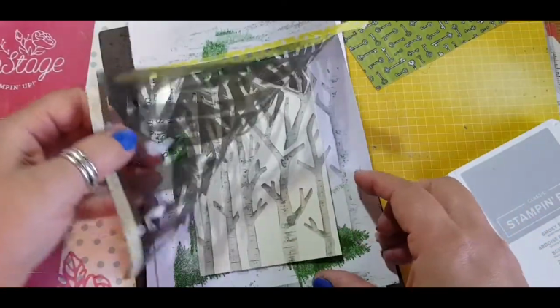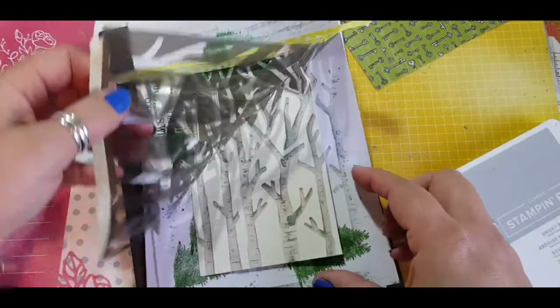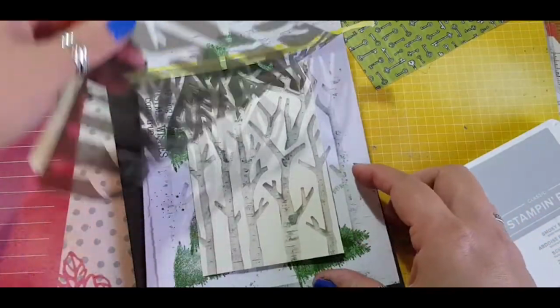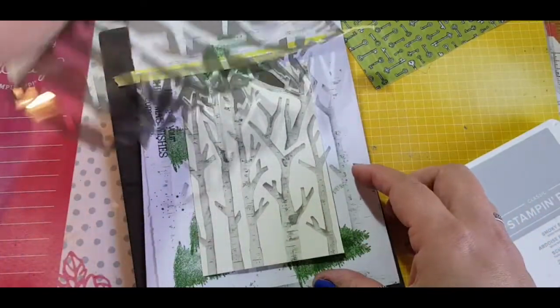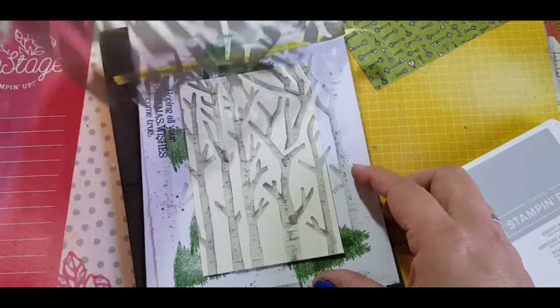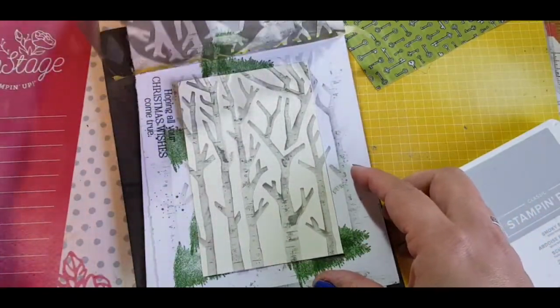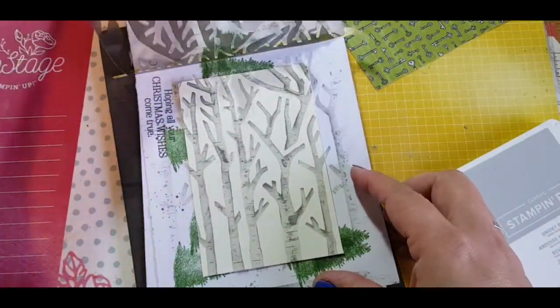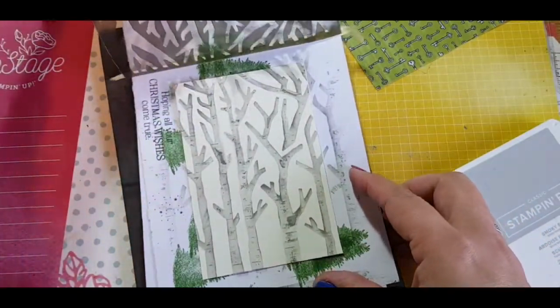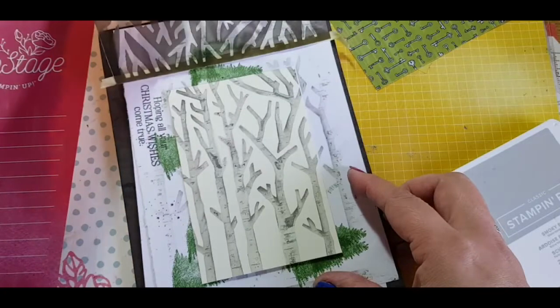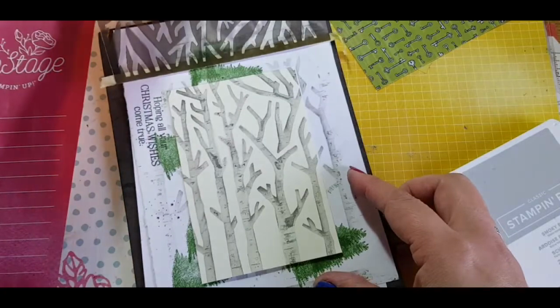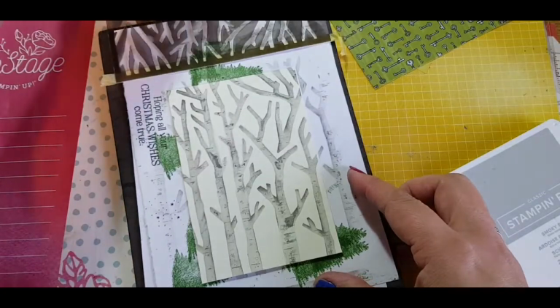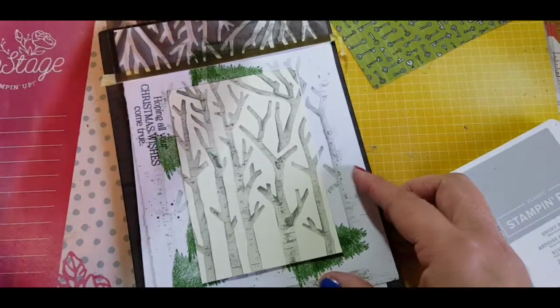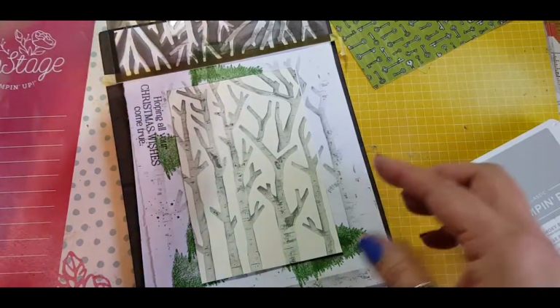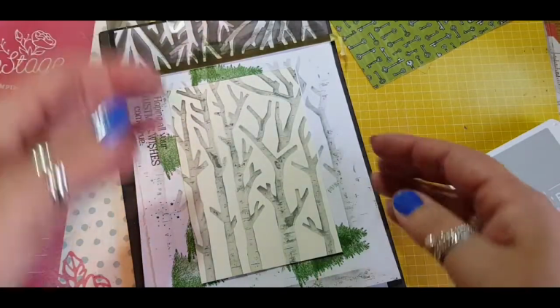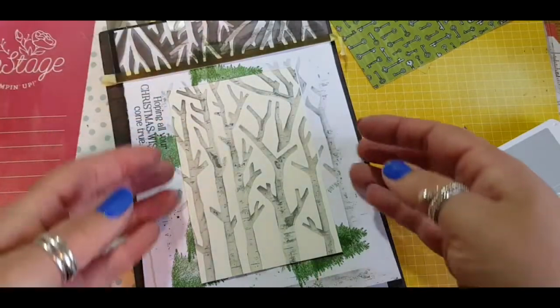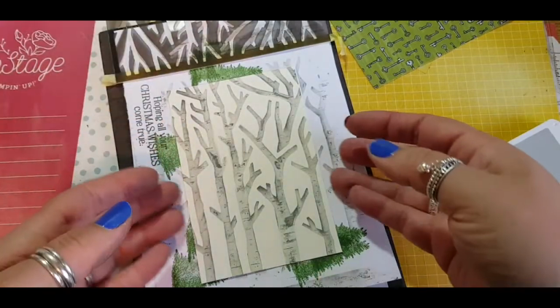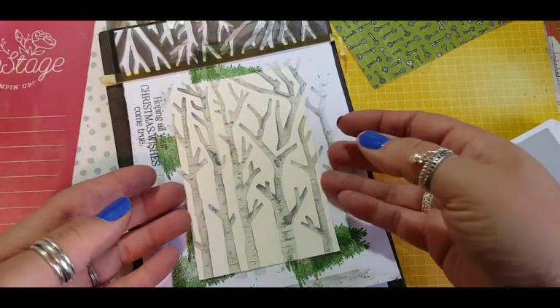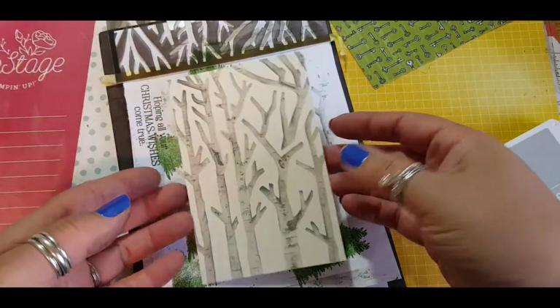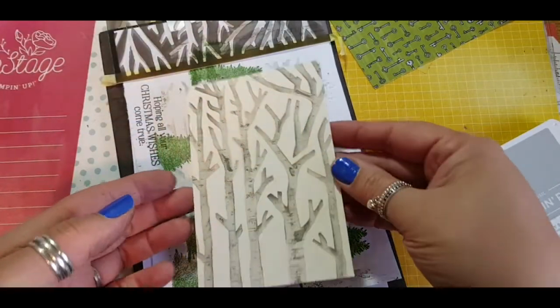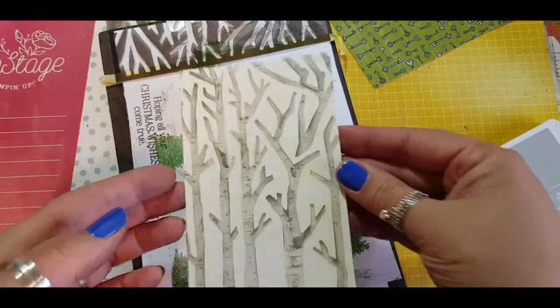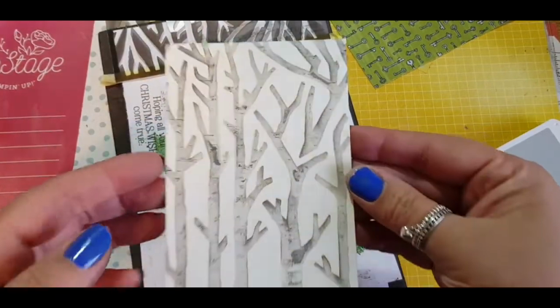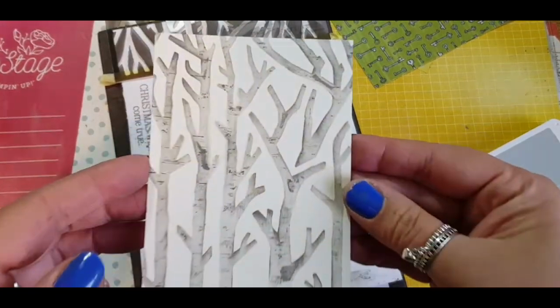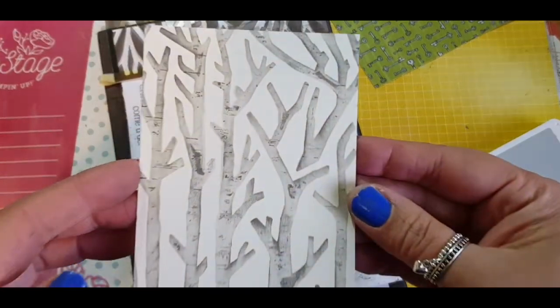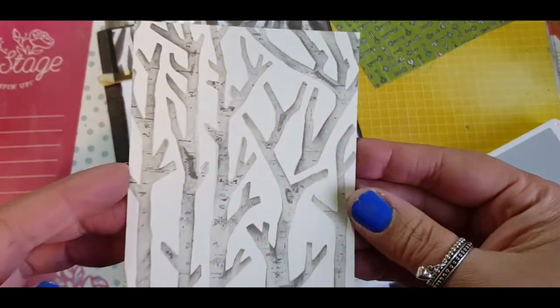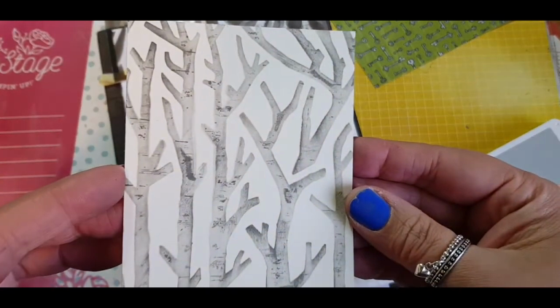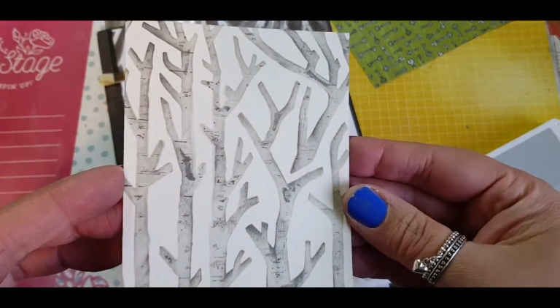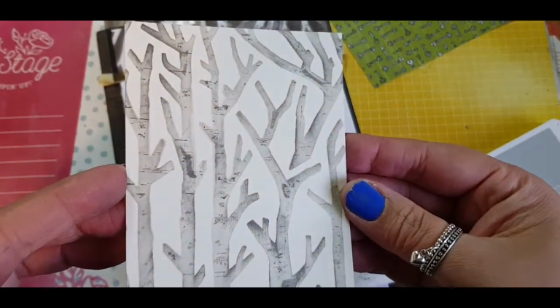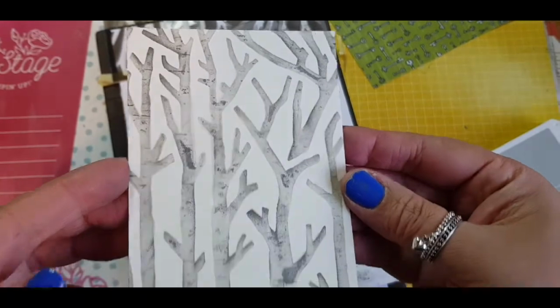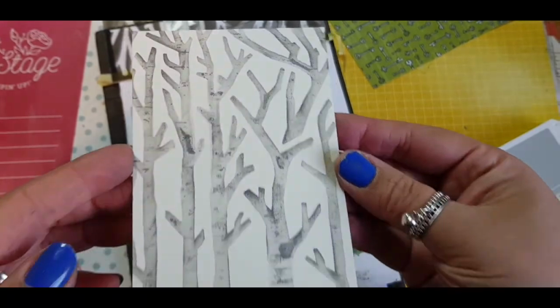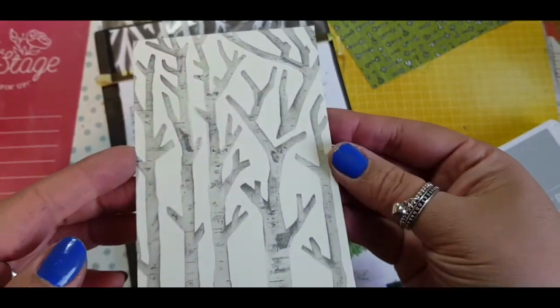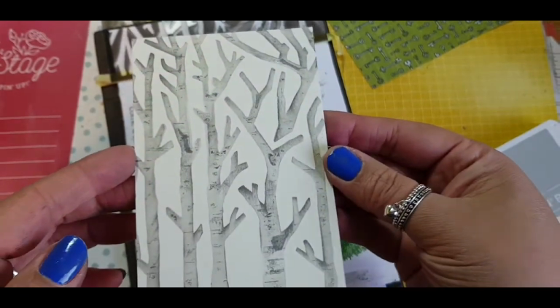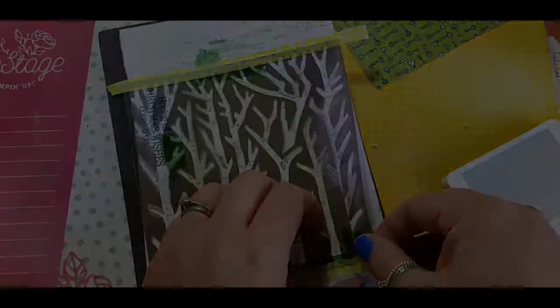And for the great reveal — yes it worked! I'm so excited! I really like the effect of how this came out; to me it does look like birch trees.